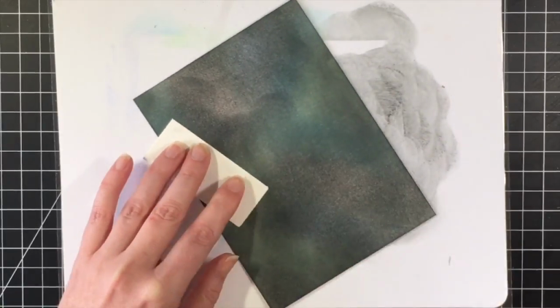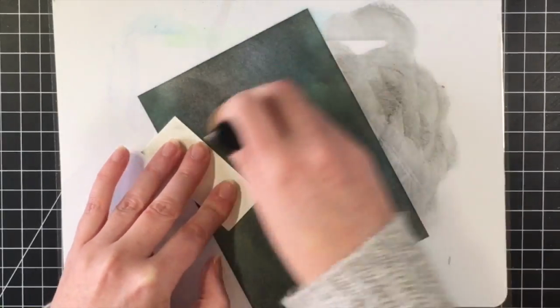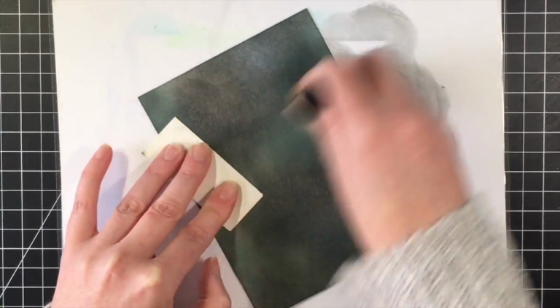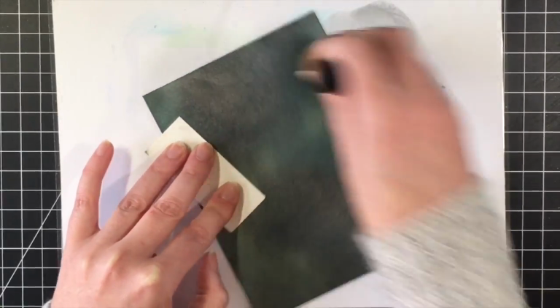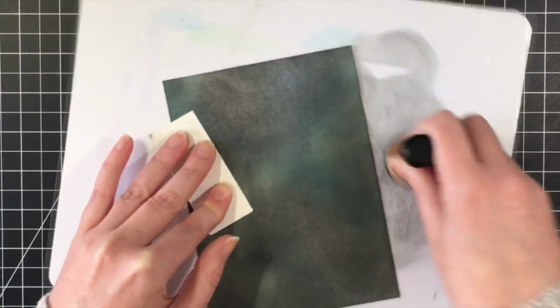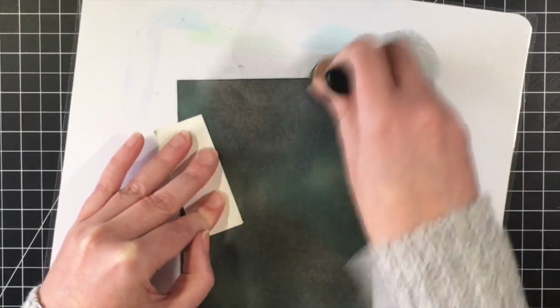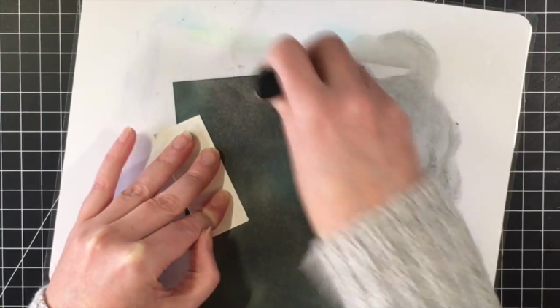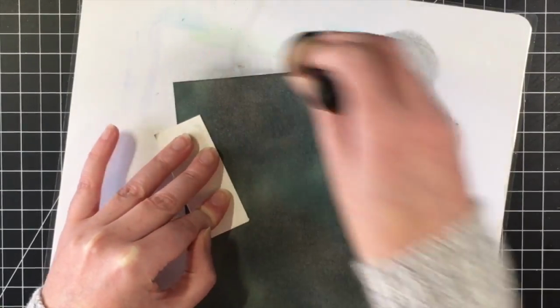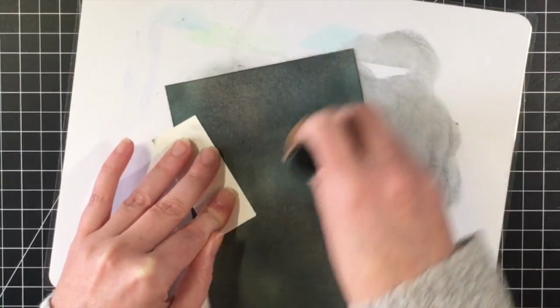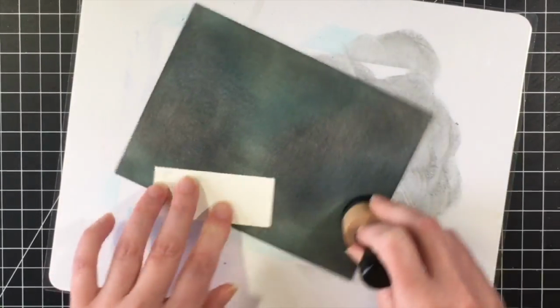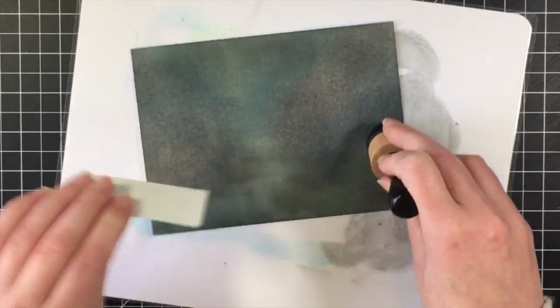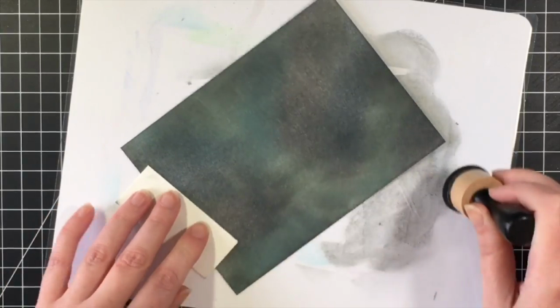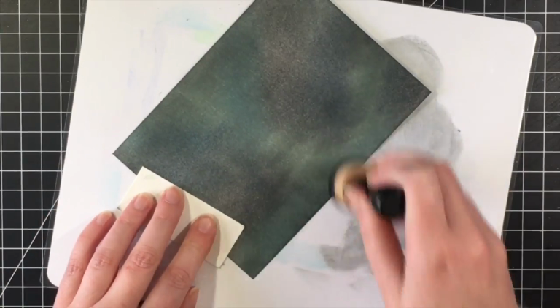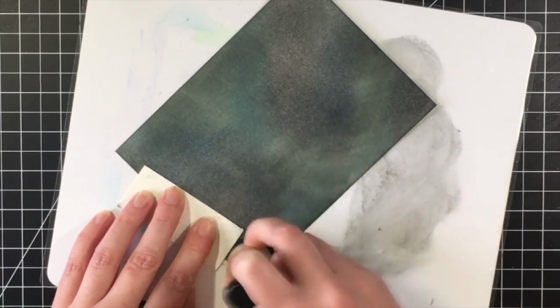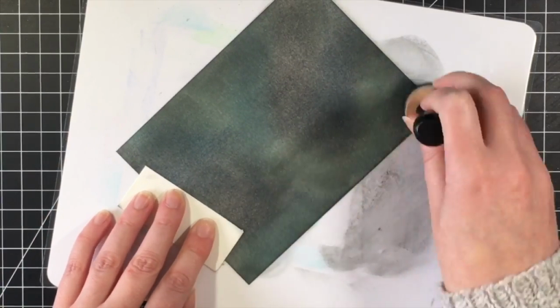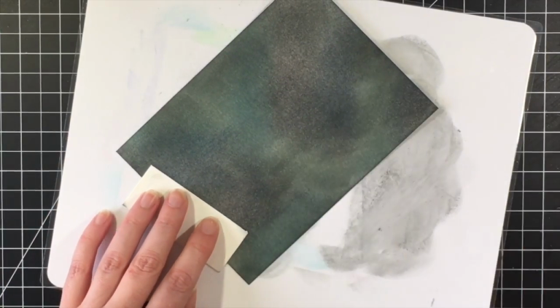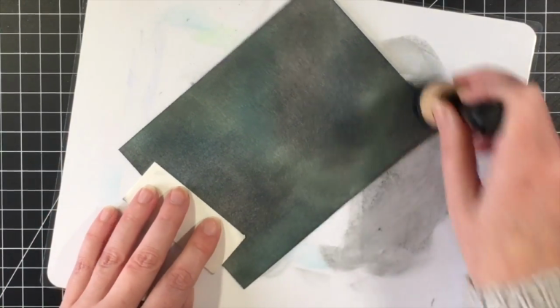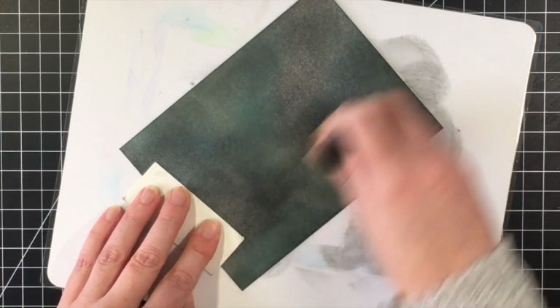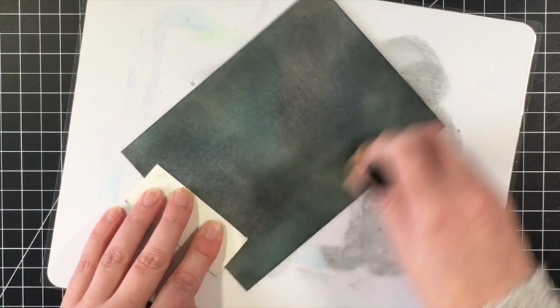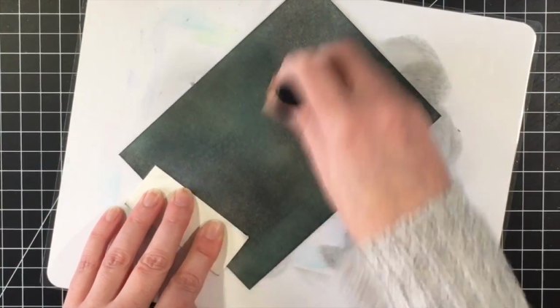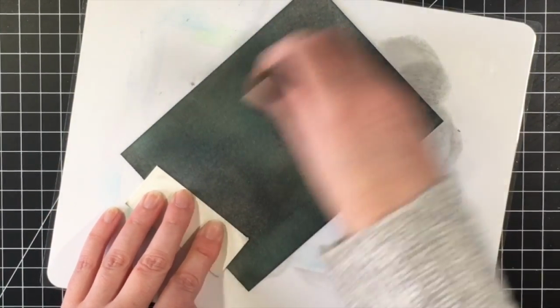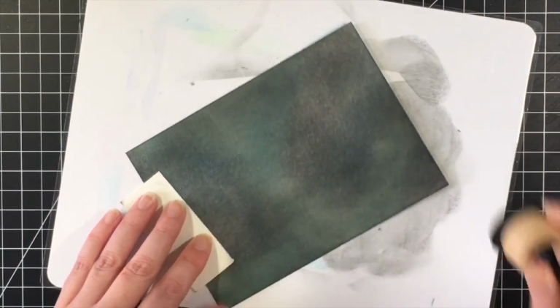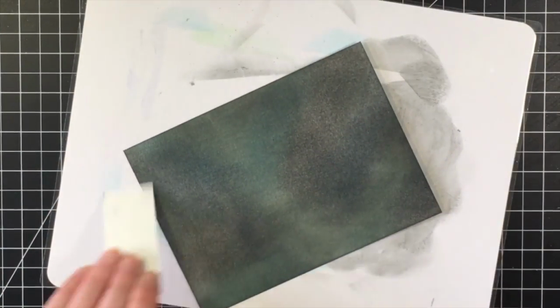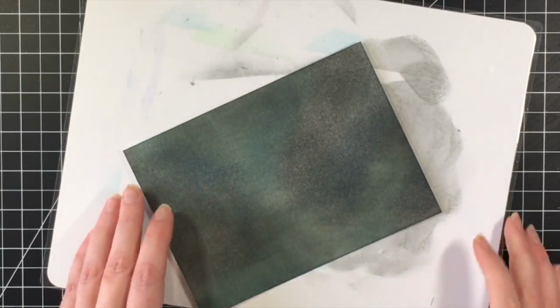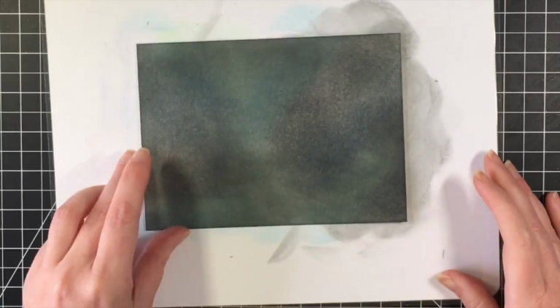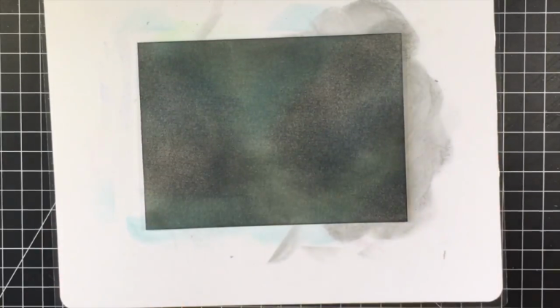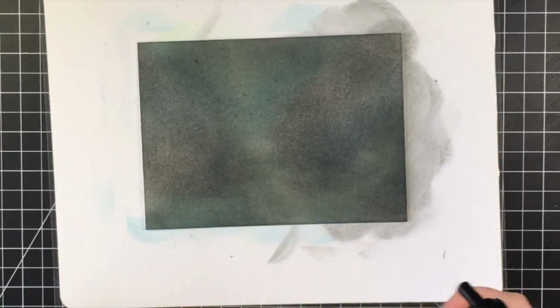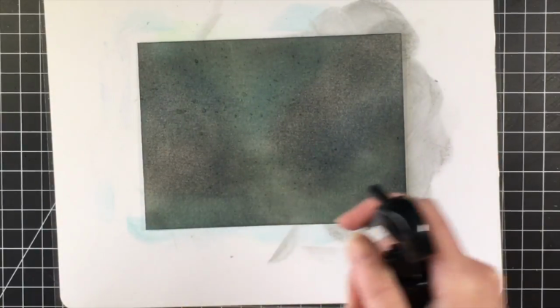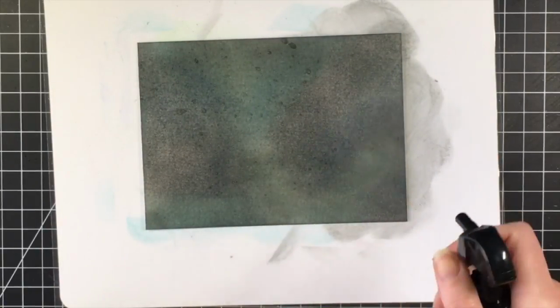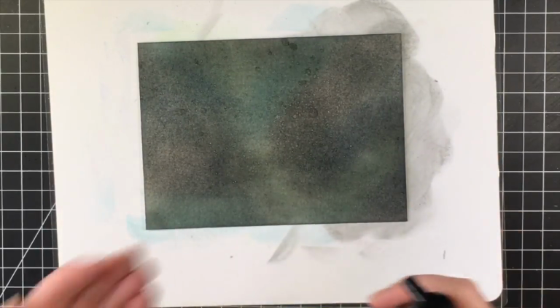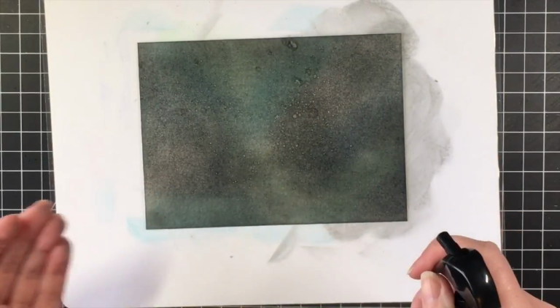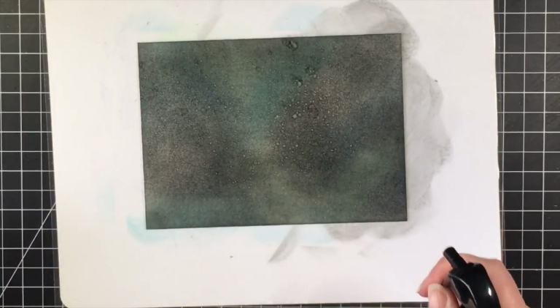I'm using Canson XL watercolor paper, and I do like that paper to blend on. I do like the Bristol smooth as well, but the Canson XL is definitely more affordable.